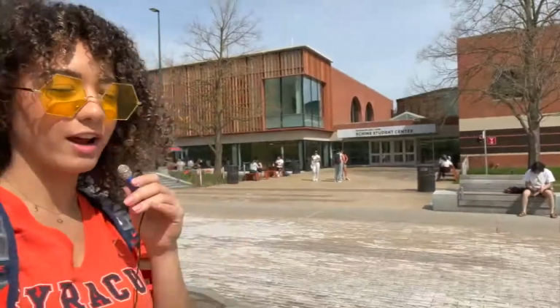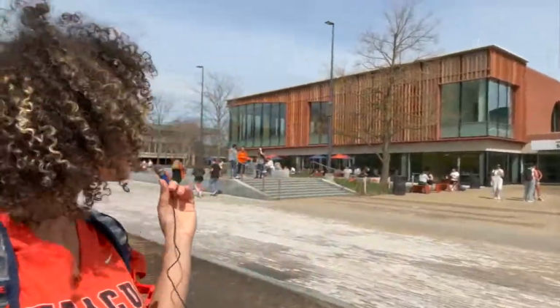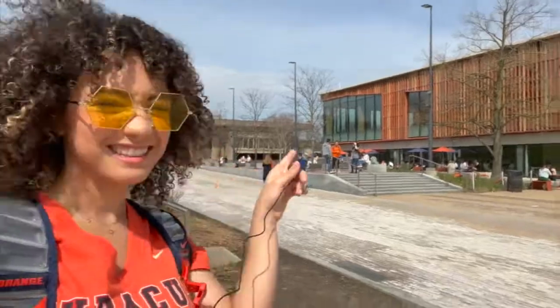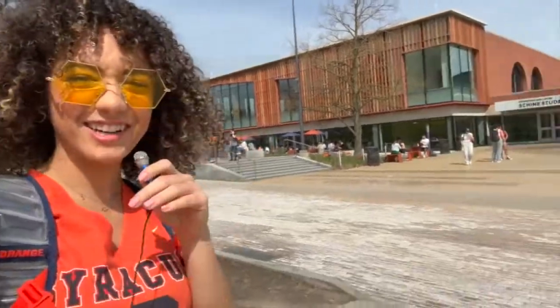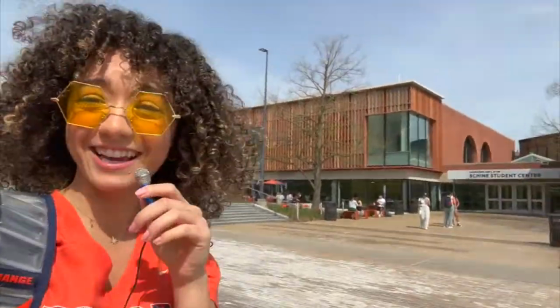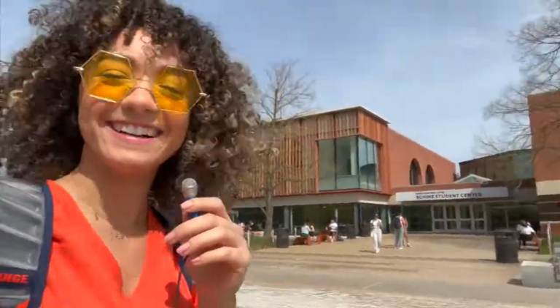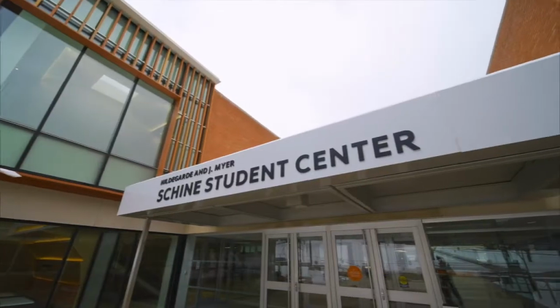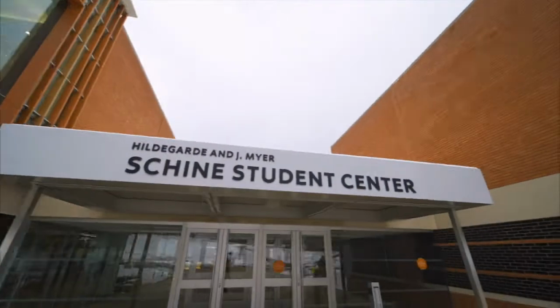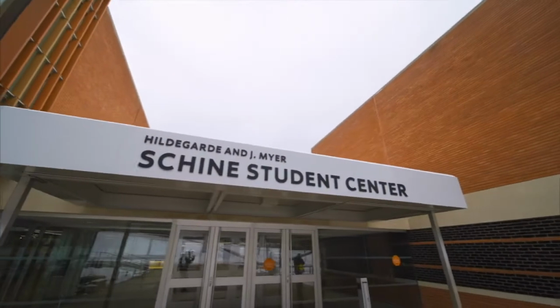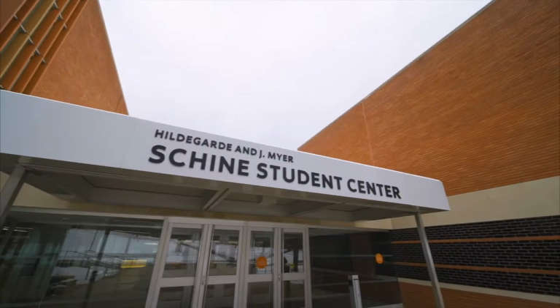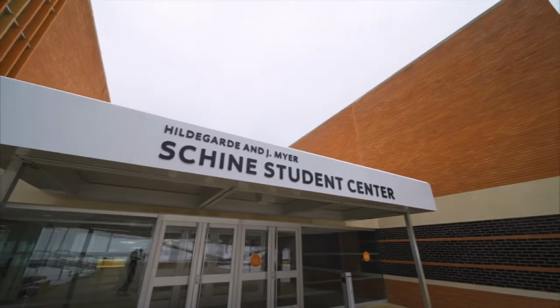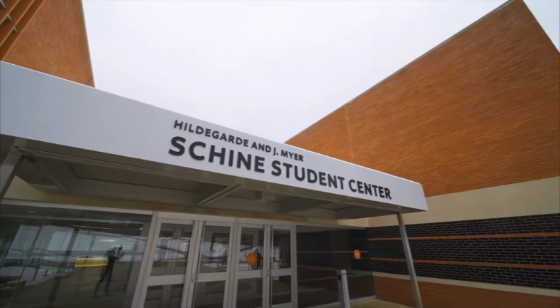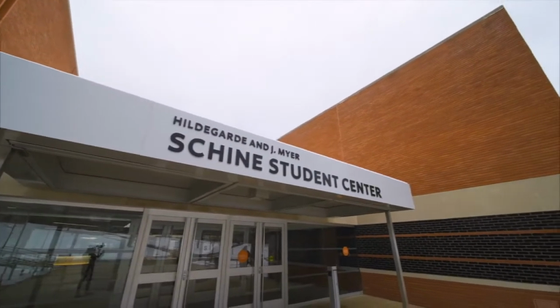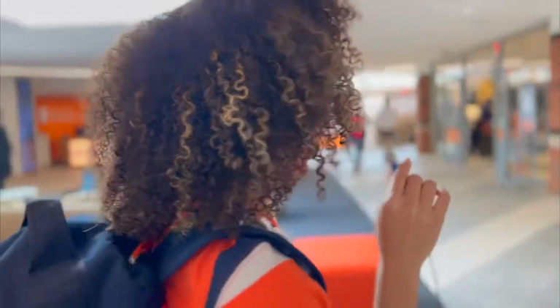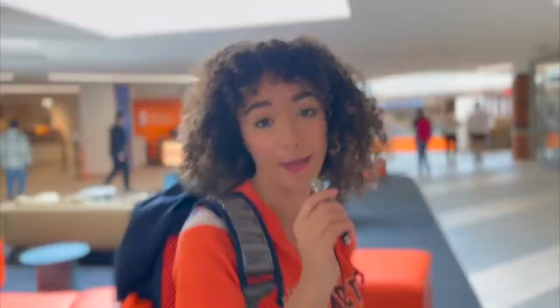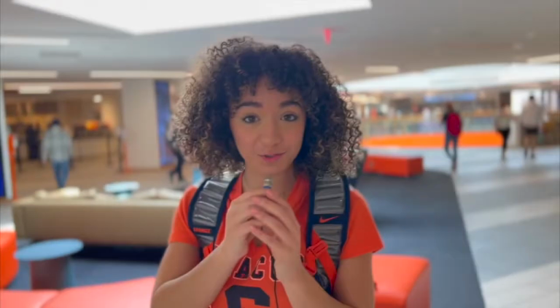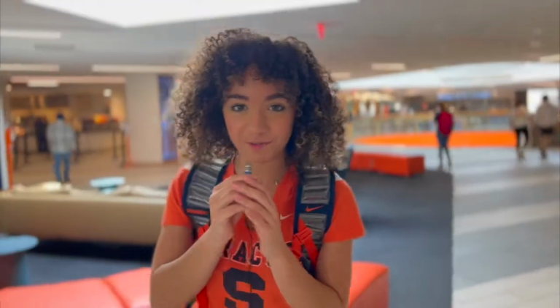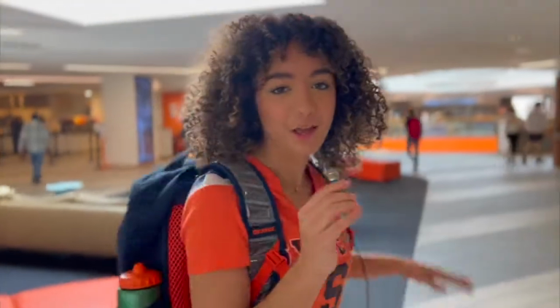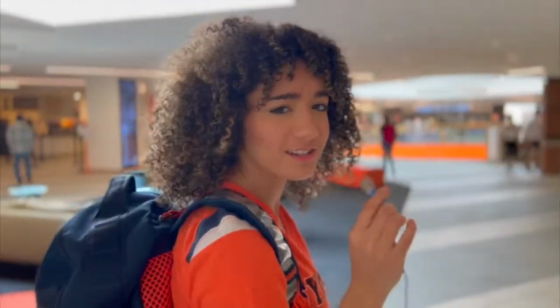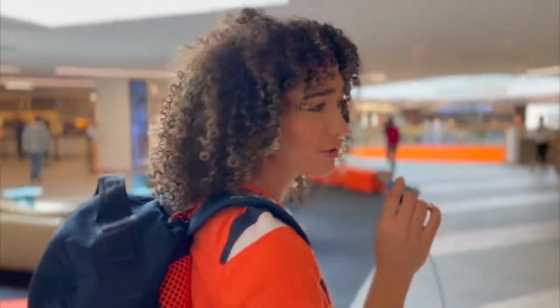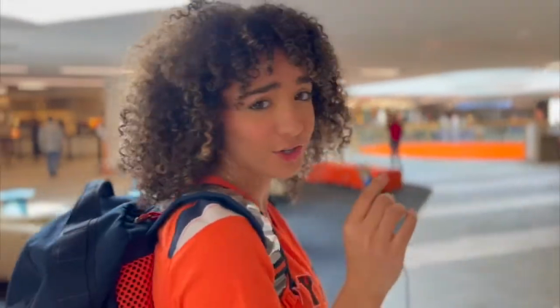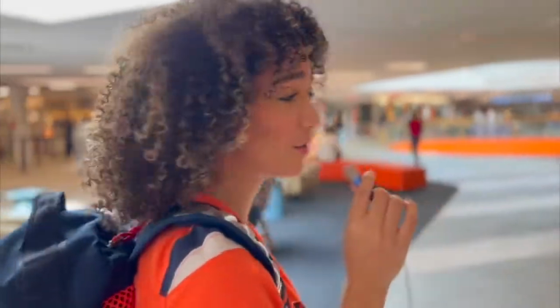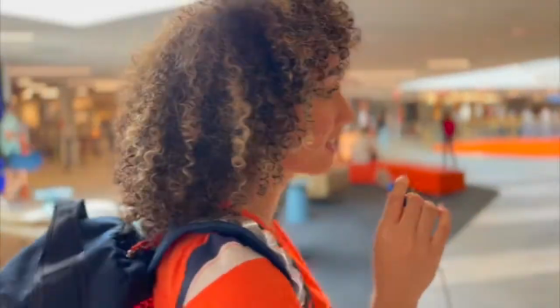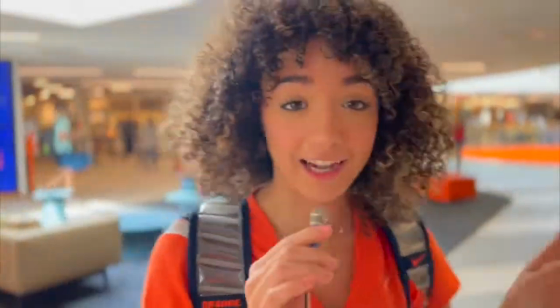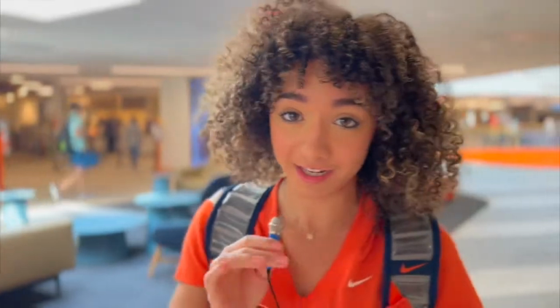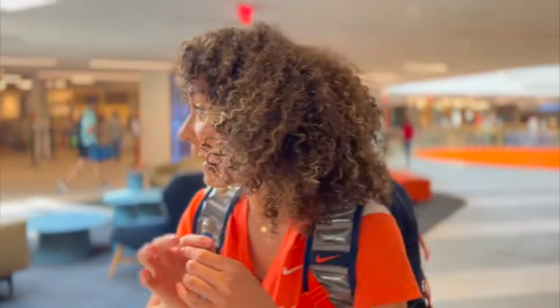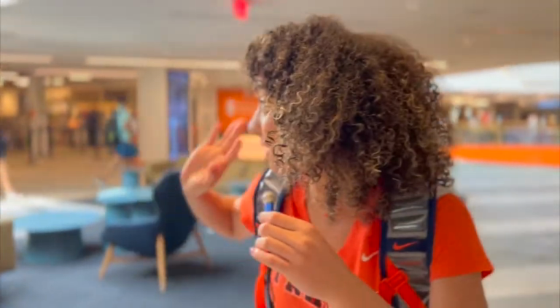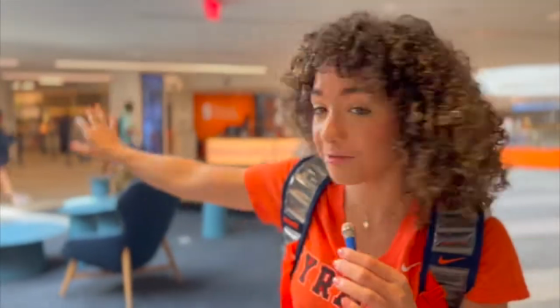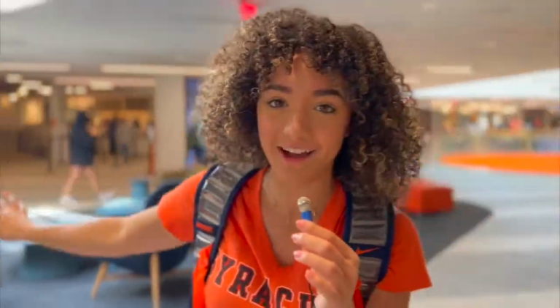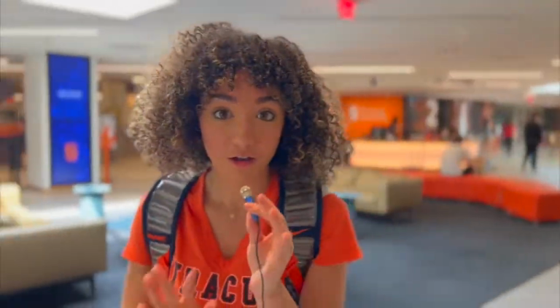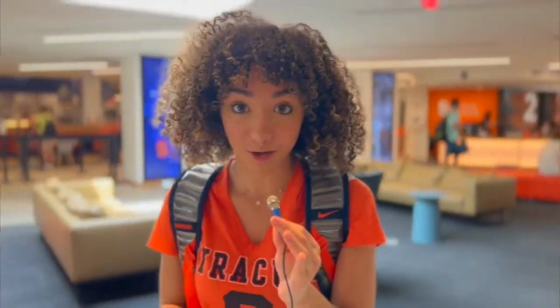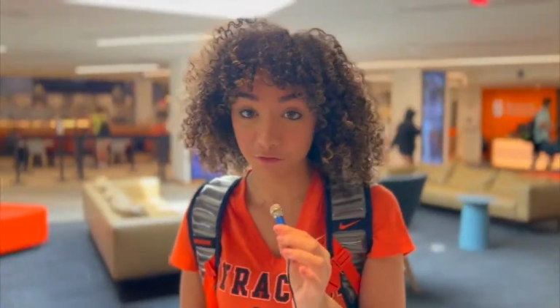Right here, you see it? There it is, let's go! So we are in the Shine Student Center and here we have the campus store to buy merchandise, Syracuse shirts, Syracuse jackets, anything you need. And to my right we have some options for food.